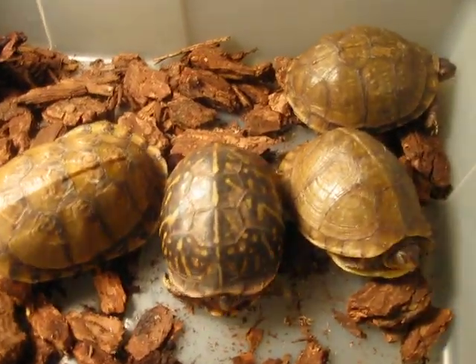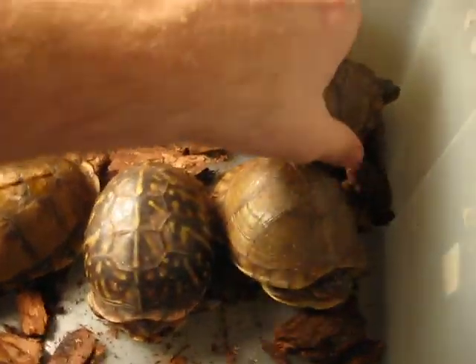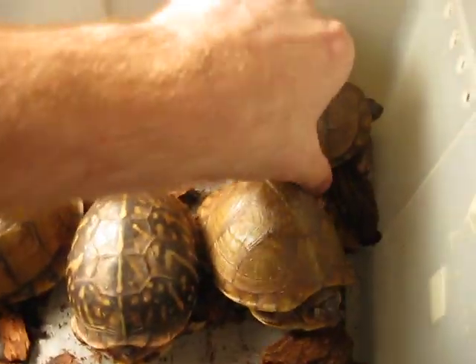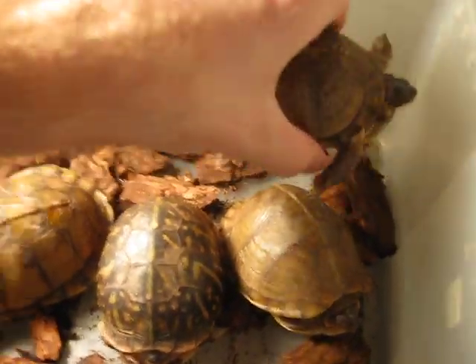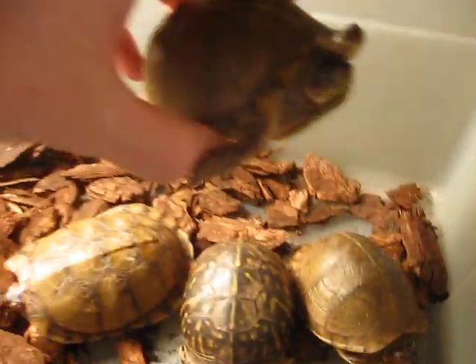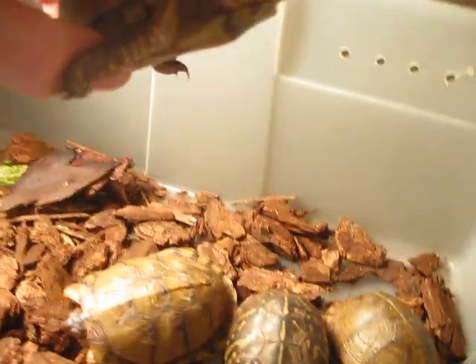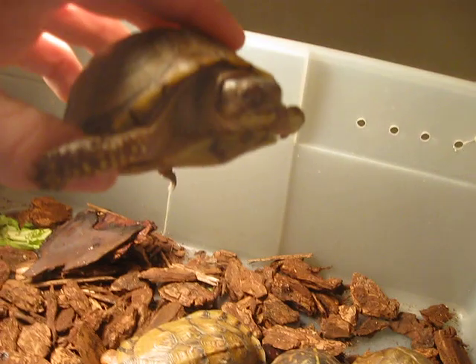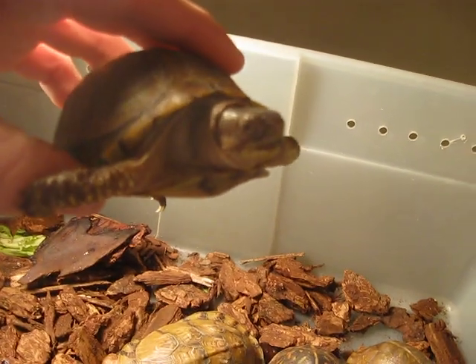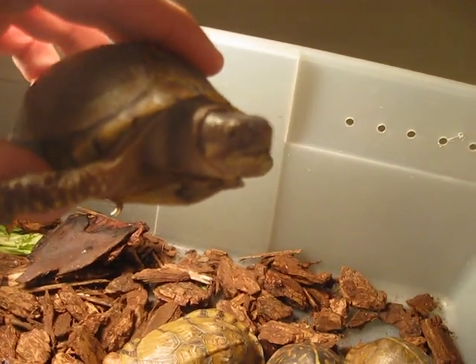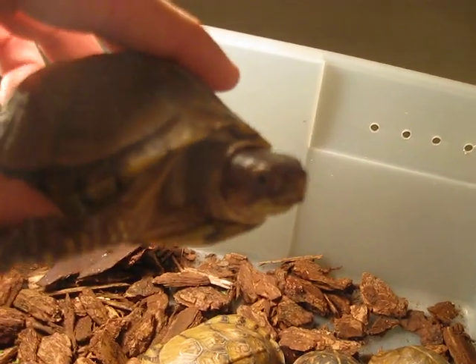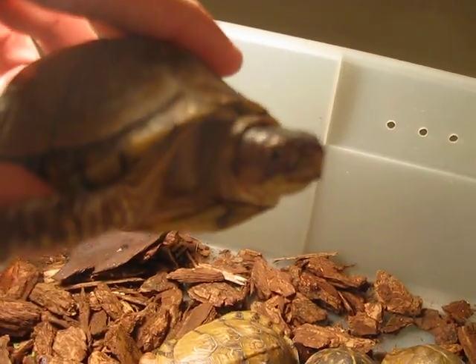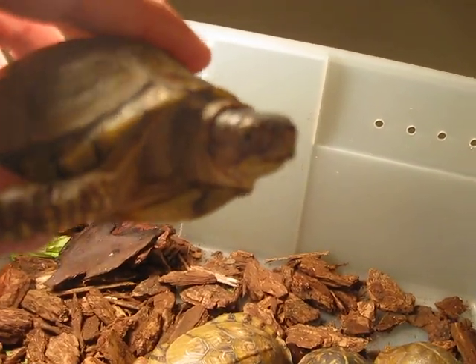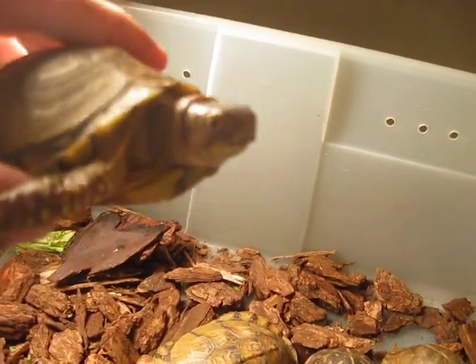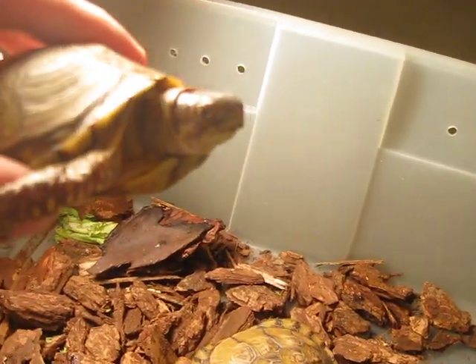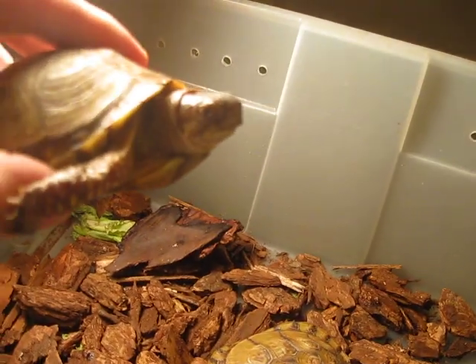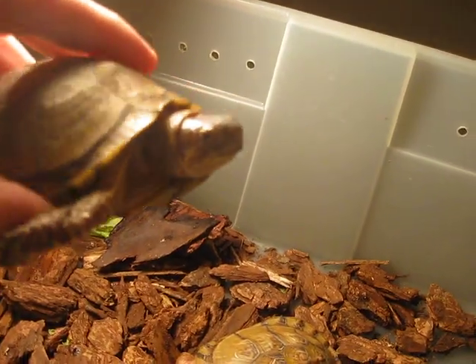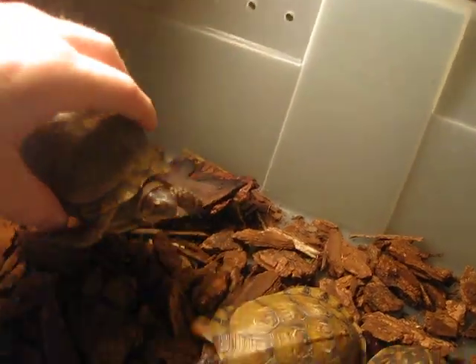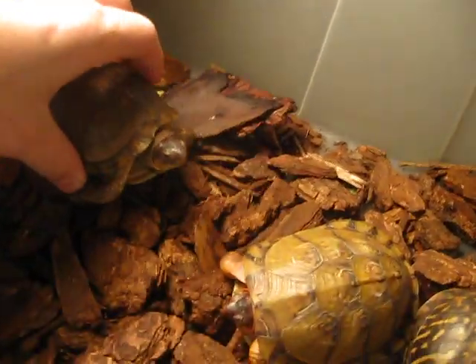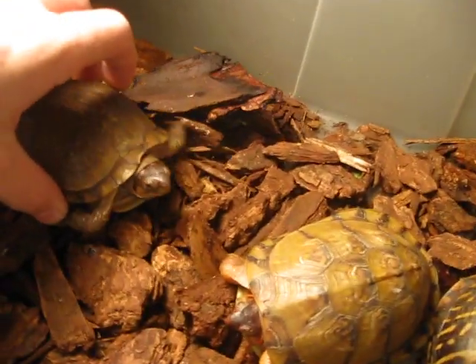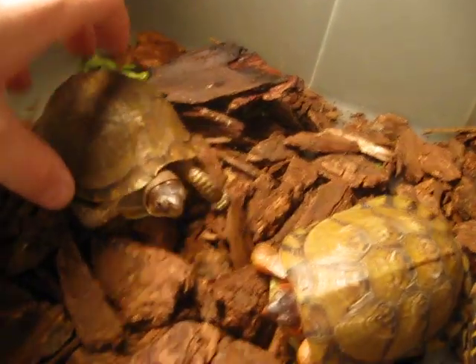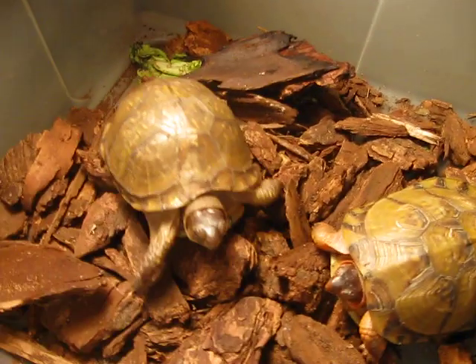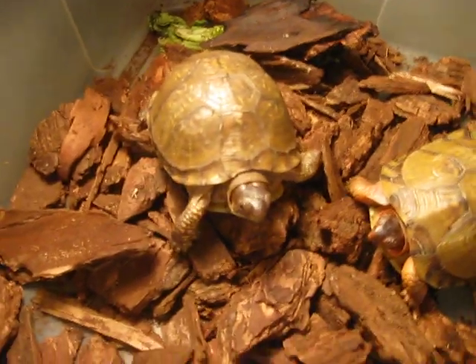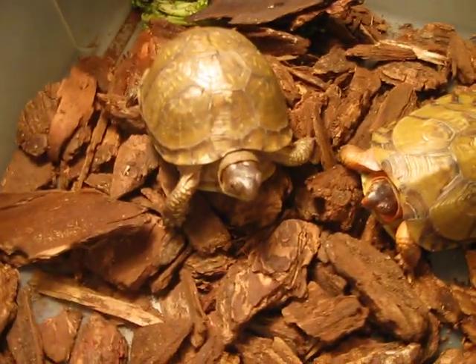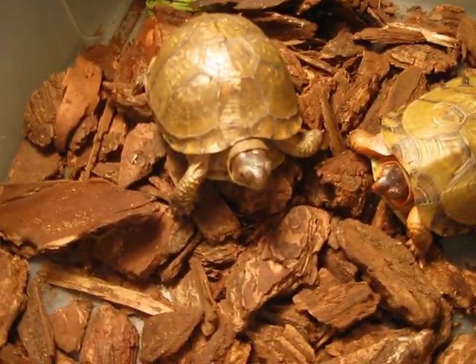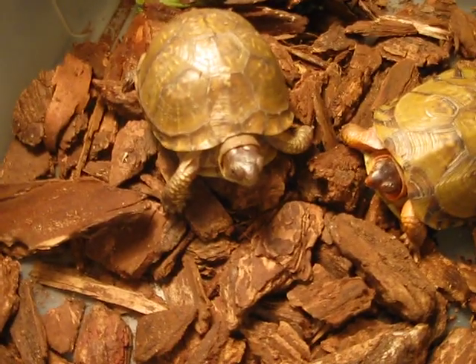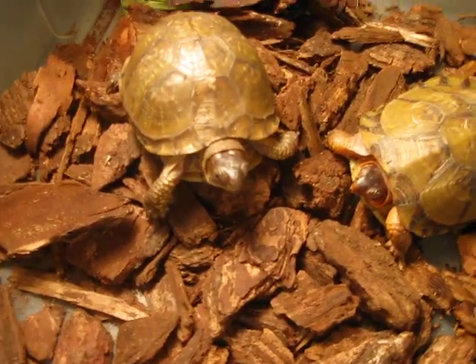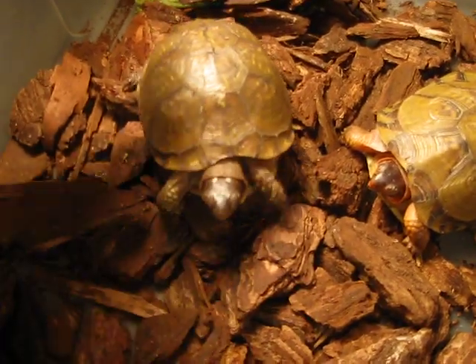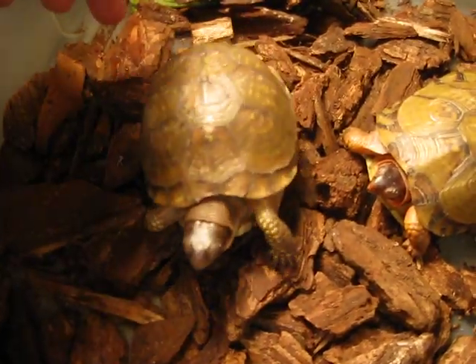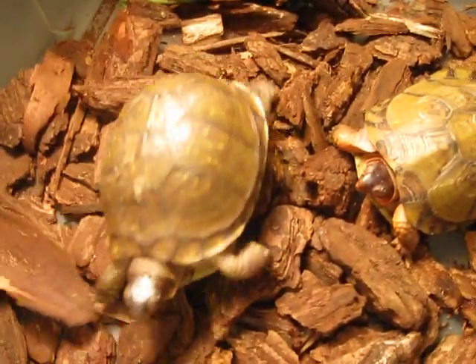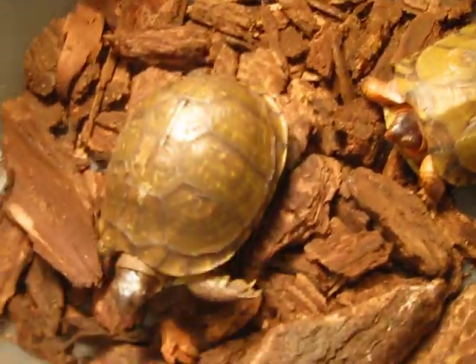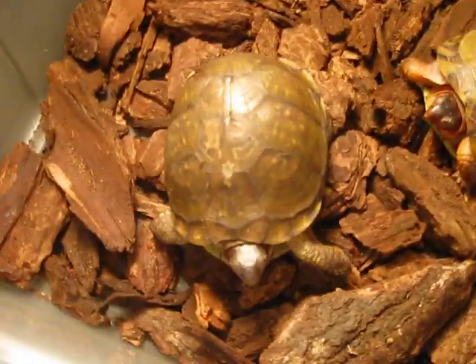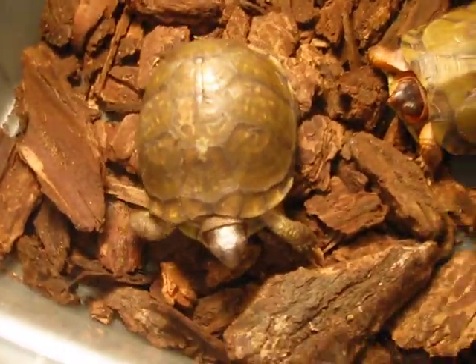Now this one here is a healthy one — the only one out of all of them that's actually doing really good. You can see his eyes are wide open, and it will actually move around when you put it down. See how it walks around? Walking around normal.